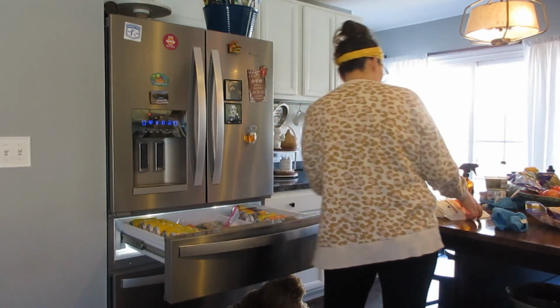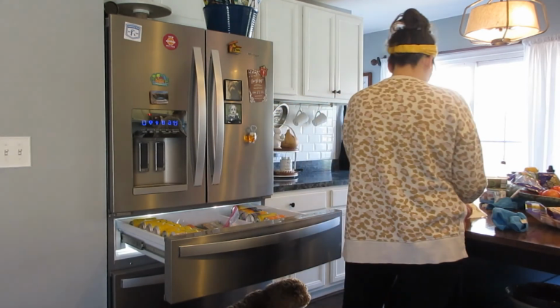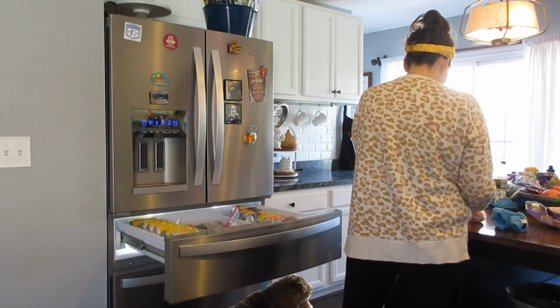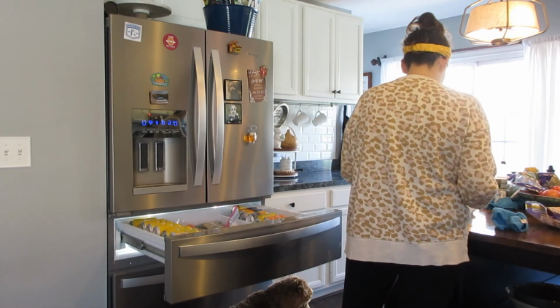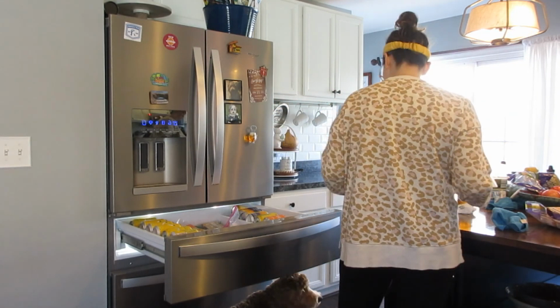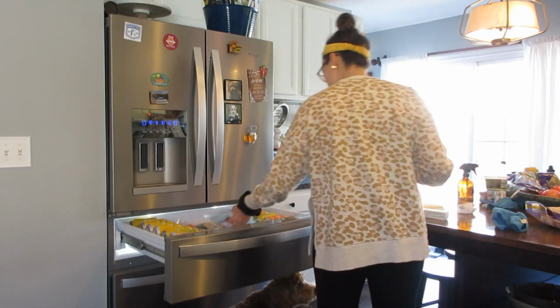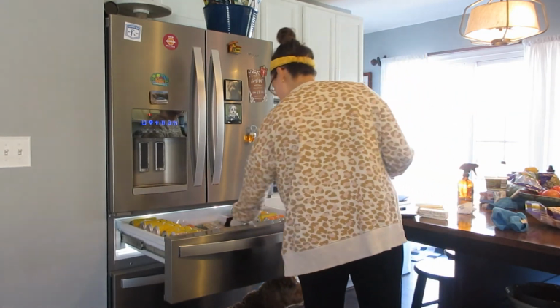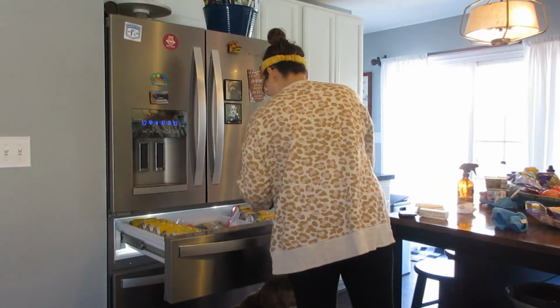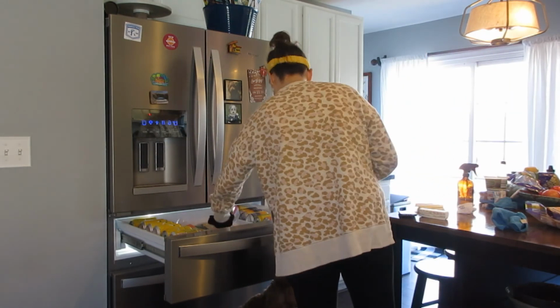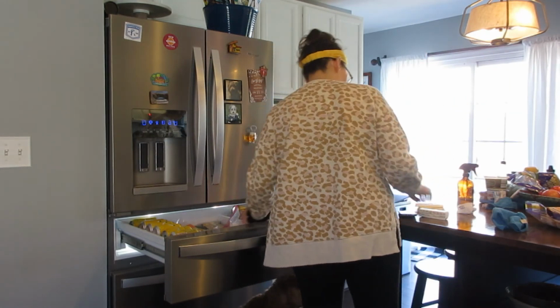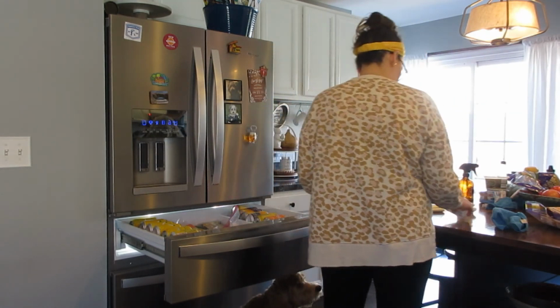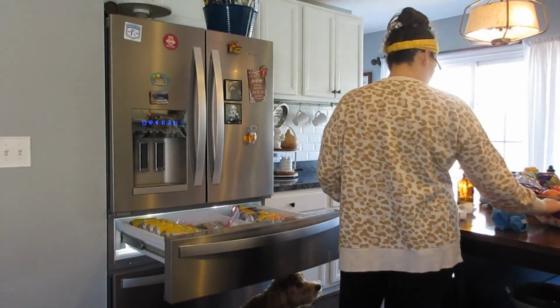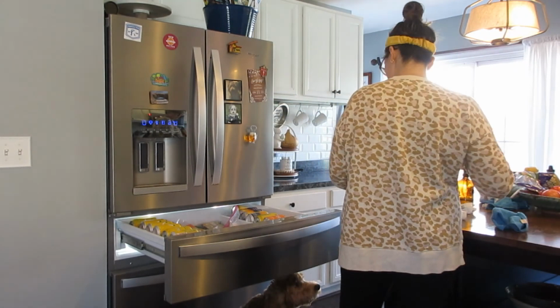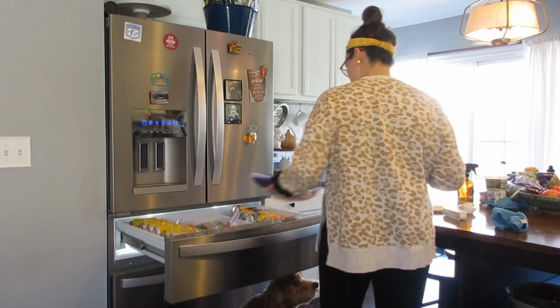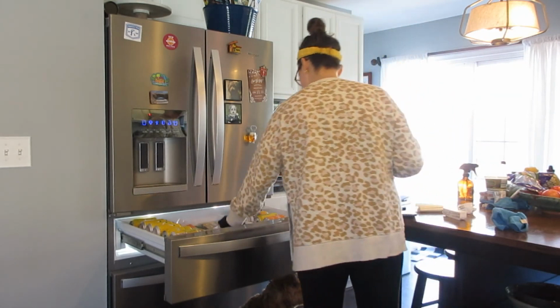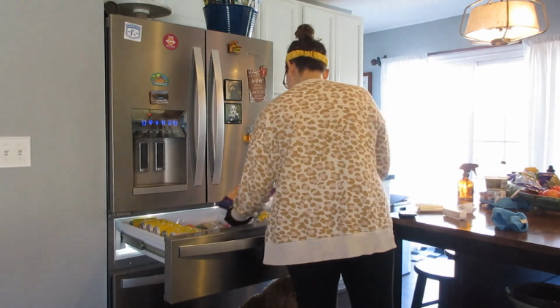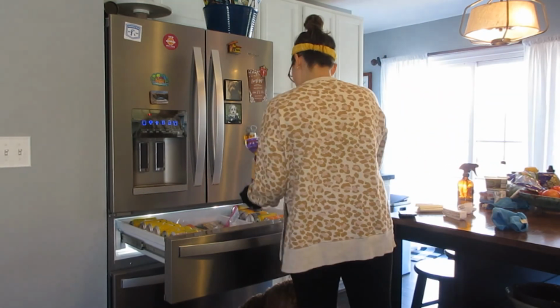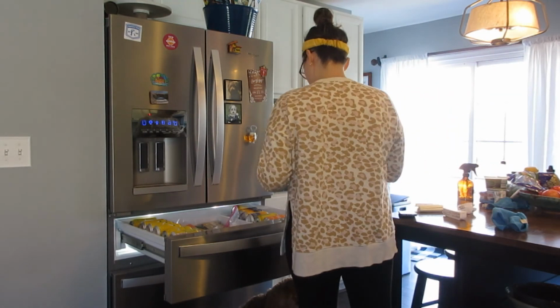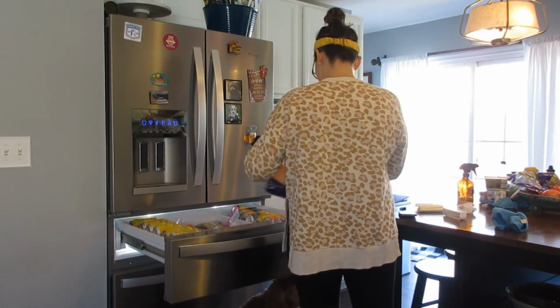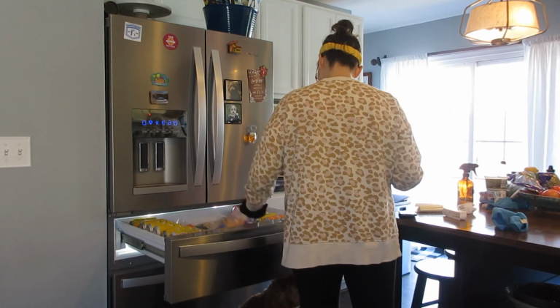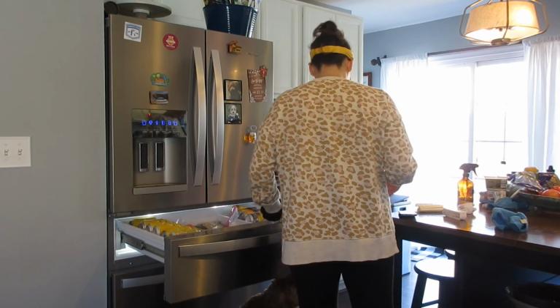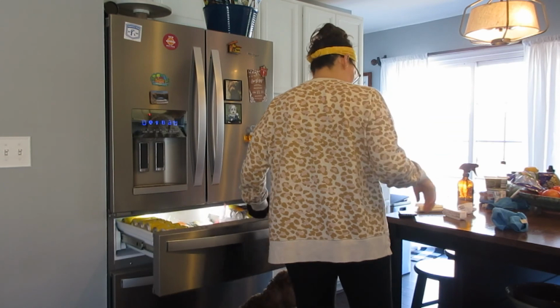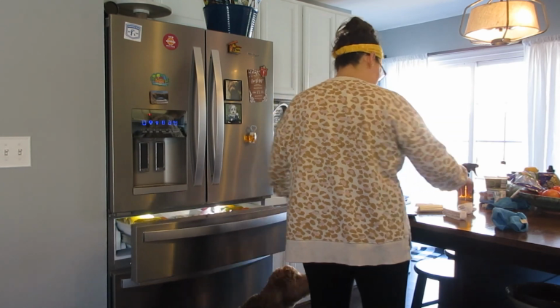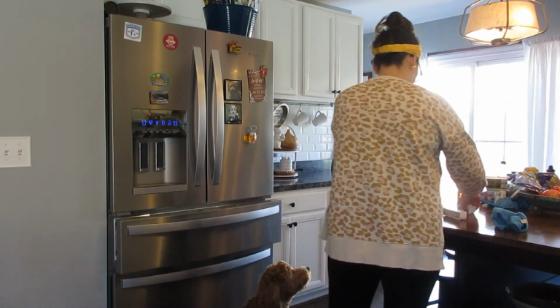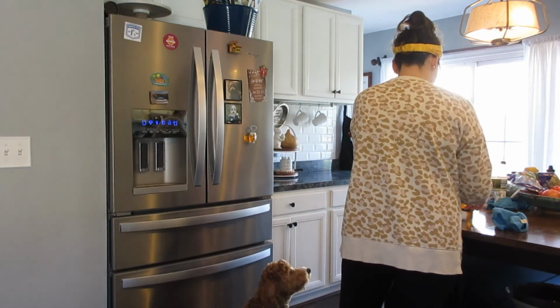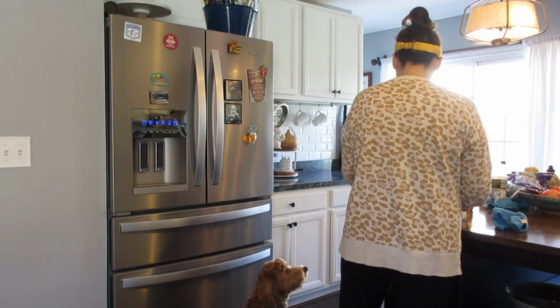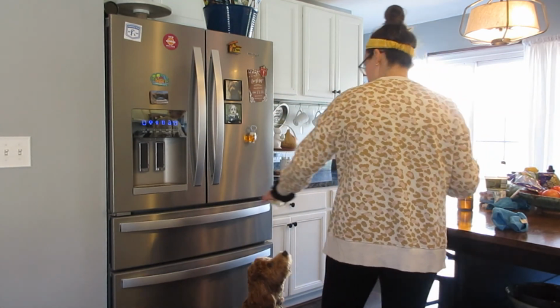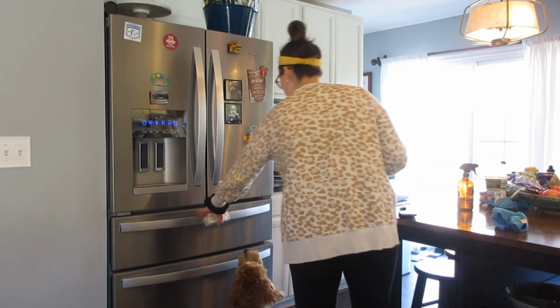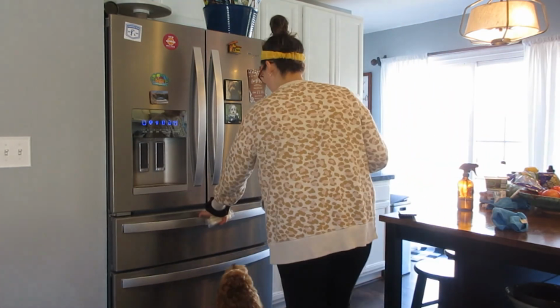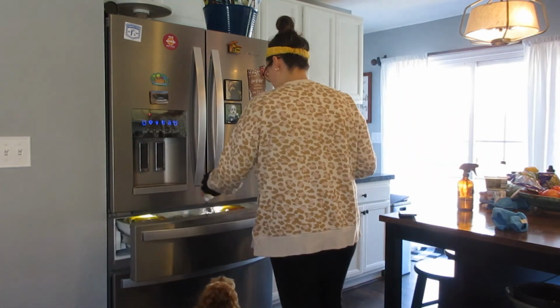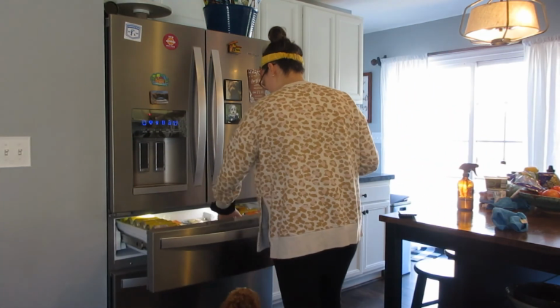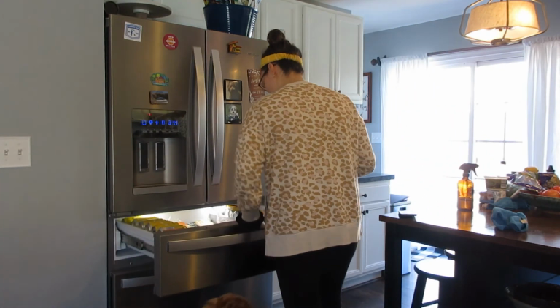Throughout this video you will see my dog Finley because he has to be on top of me no matter what I'm doing — especially when there's food involved.